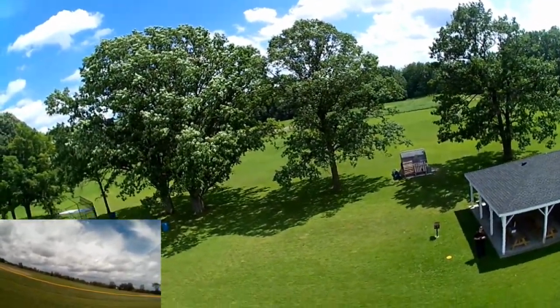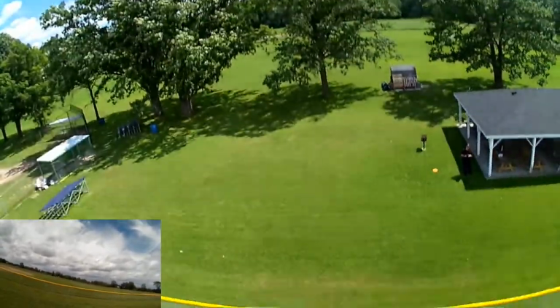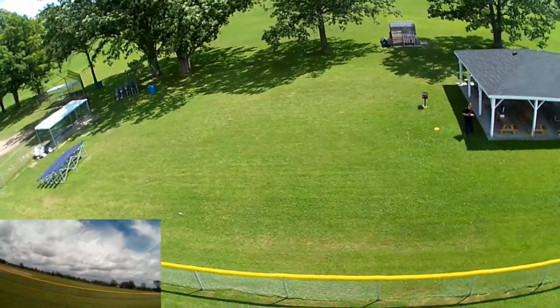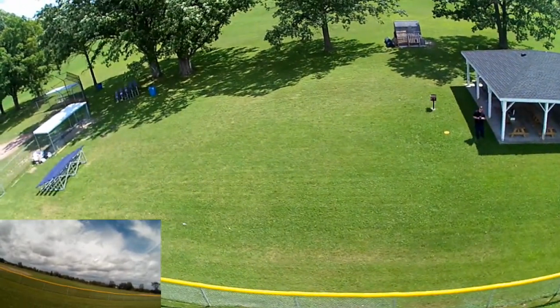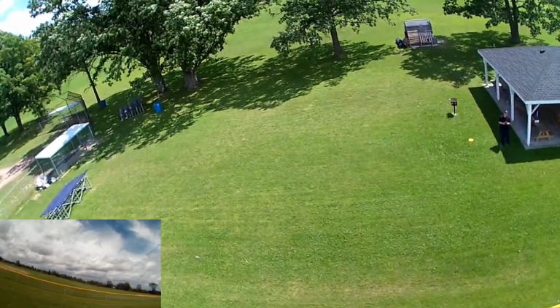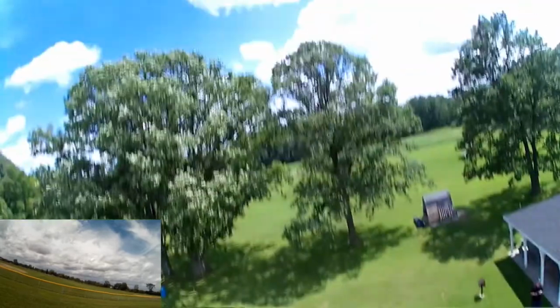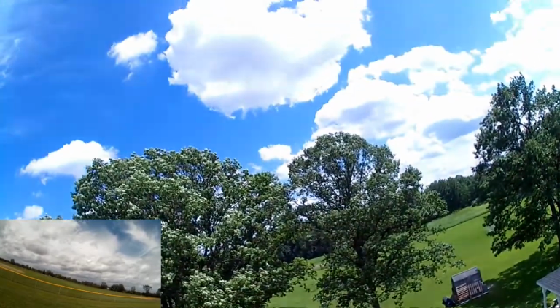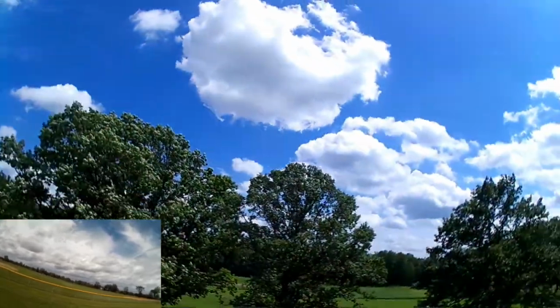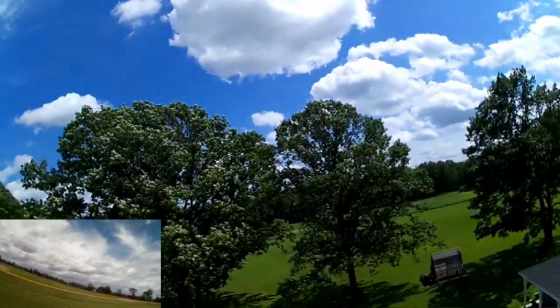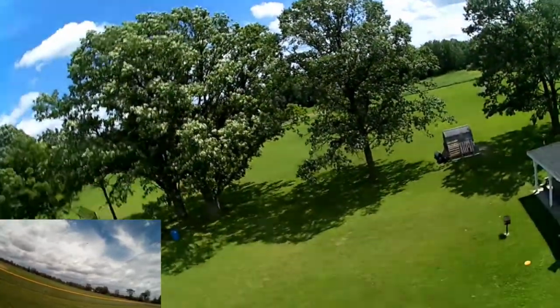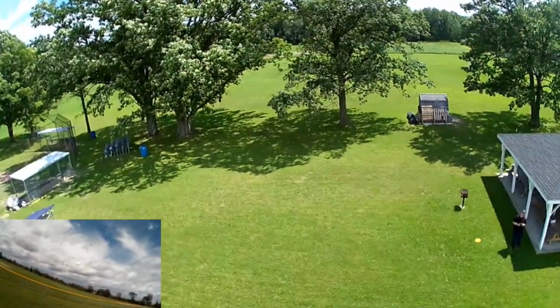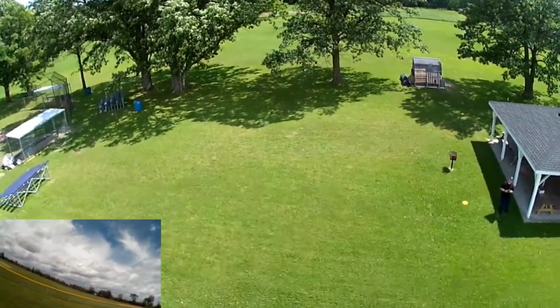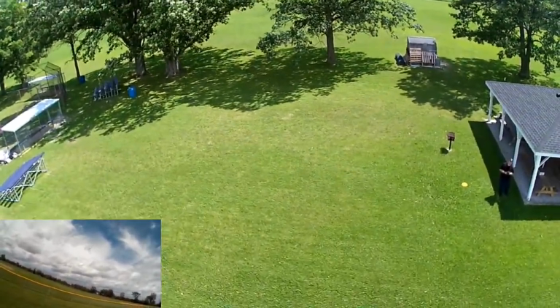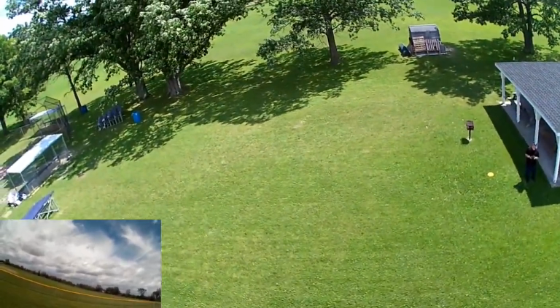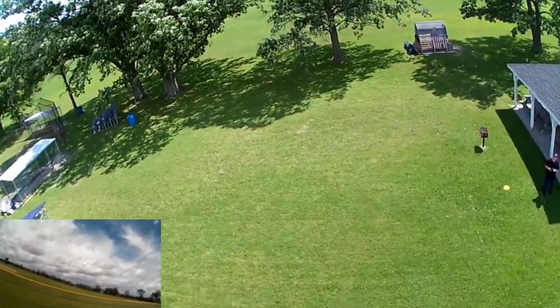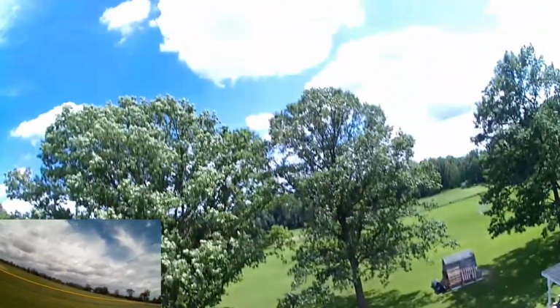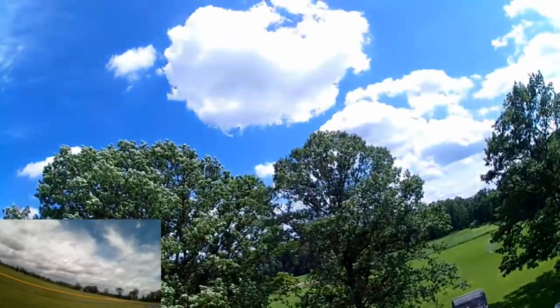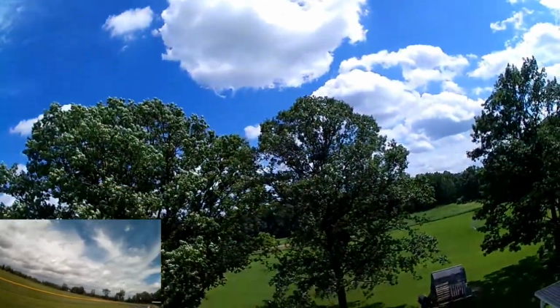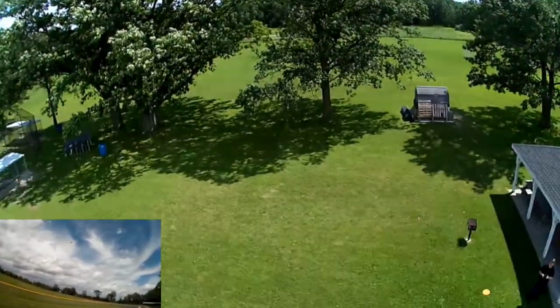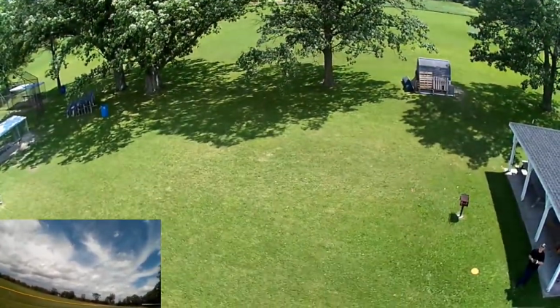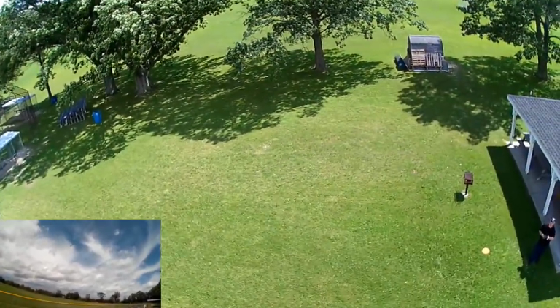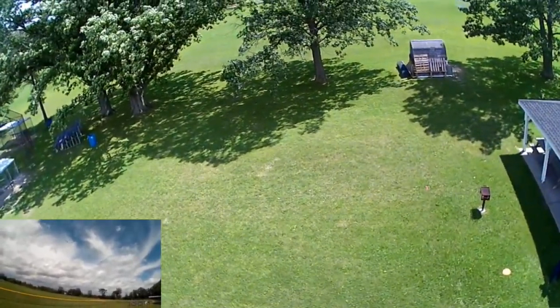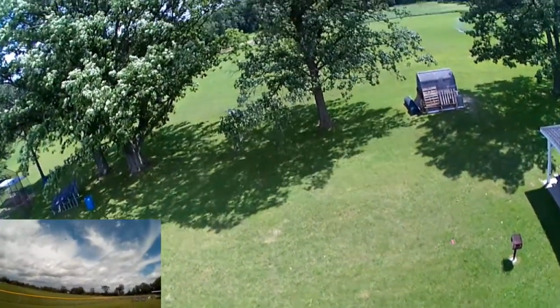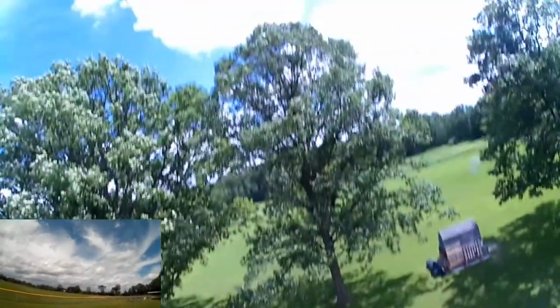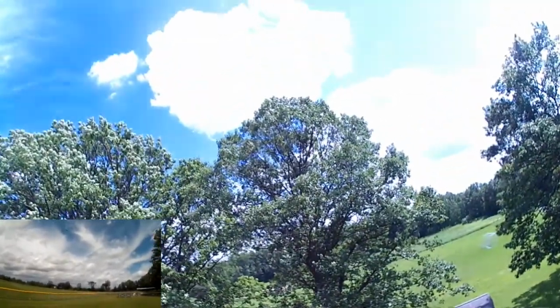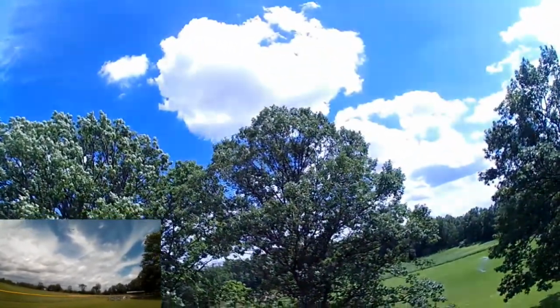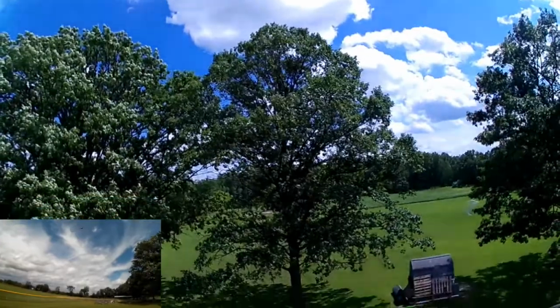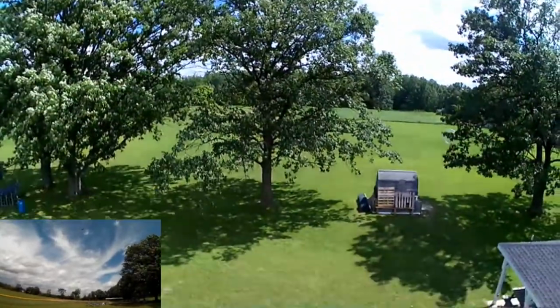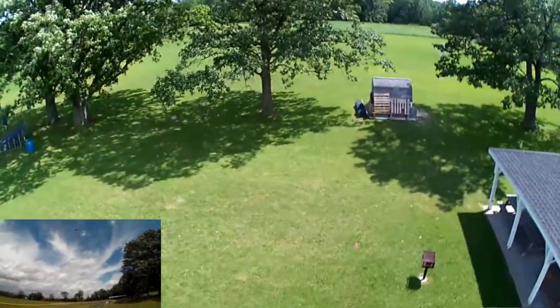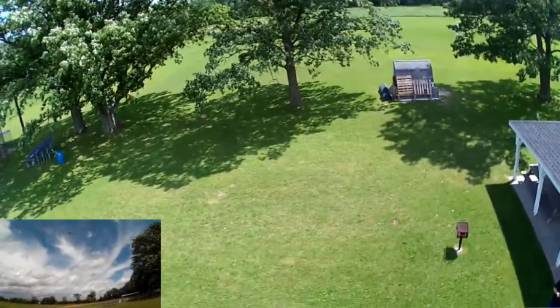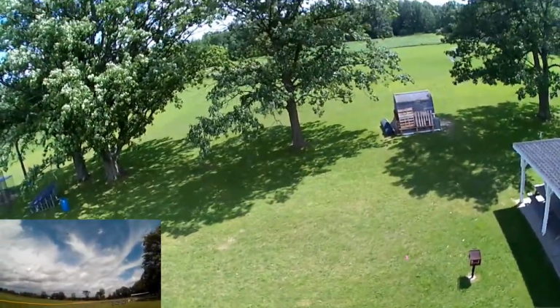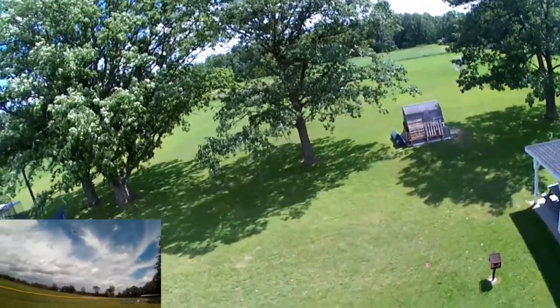I left the house and it really wasn't windy, but when I got out here to the field the wind really picked up. It's really fighting the wind over here.